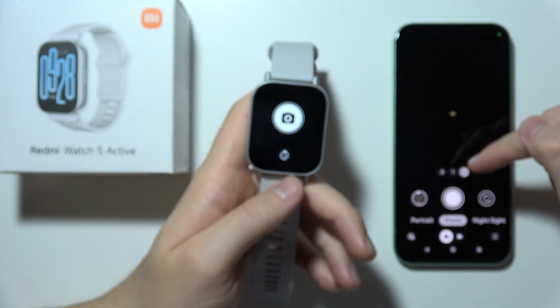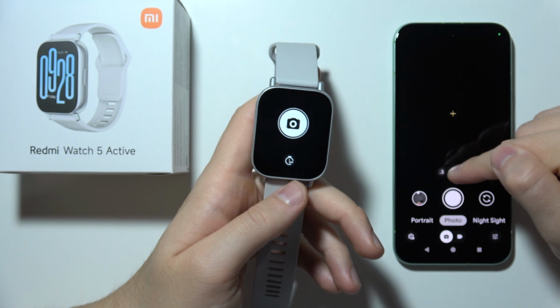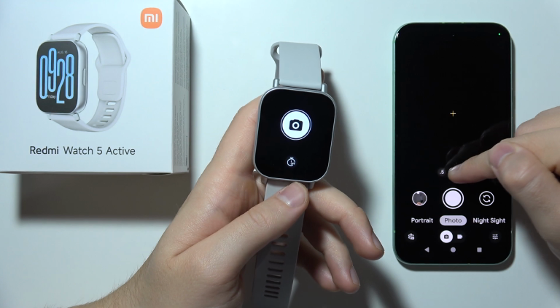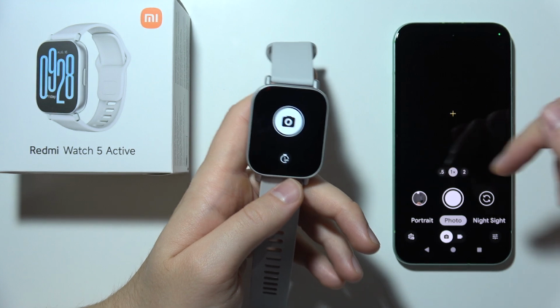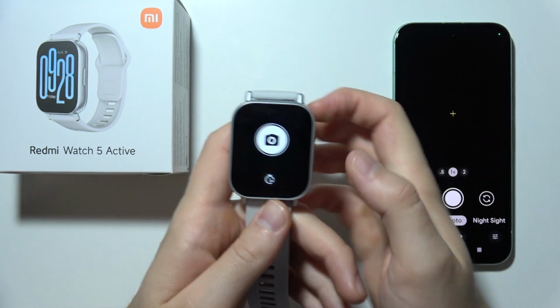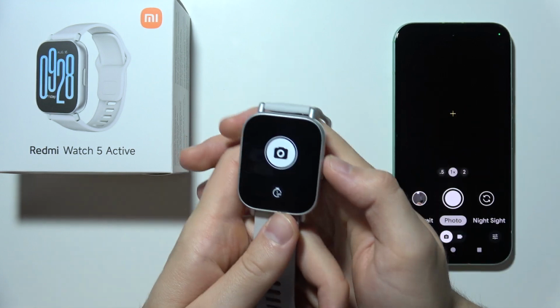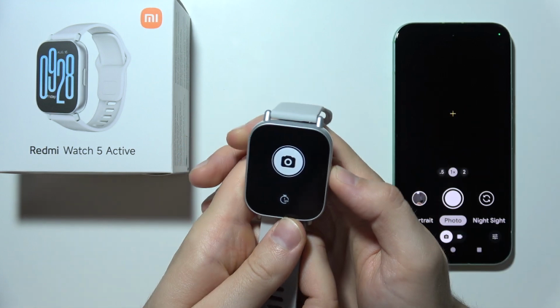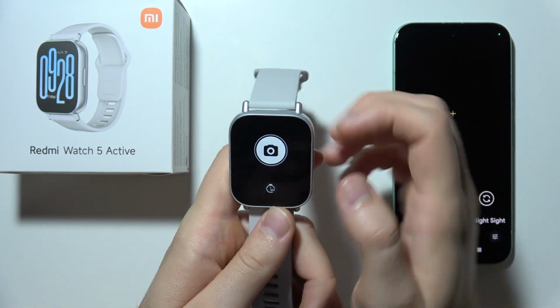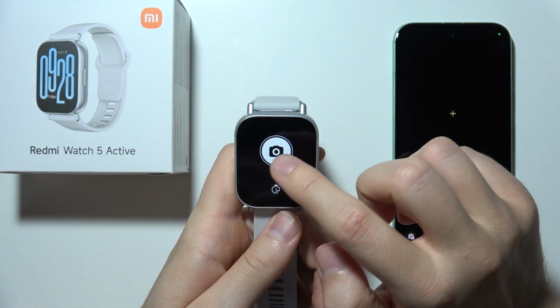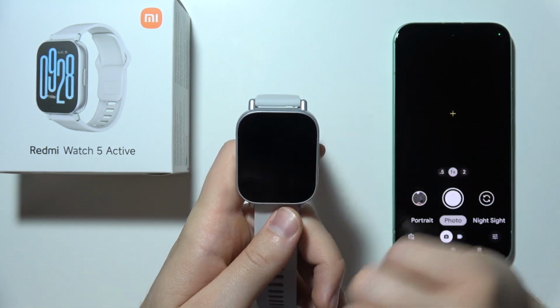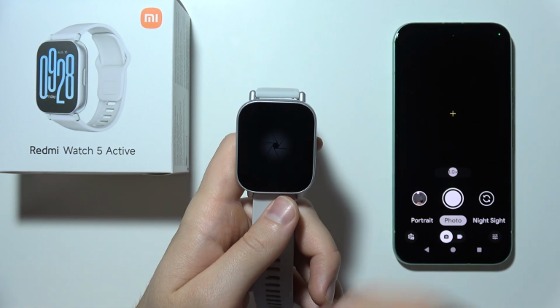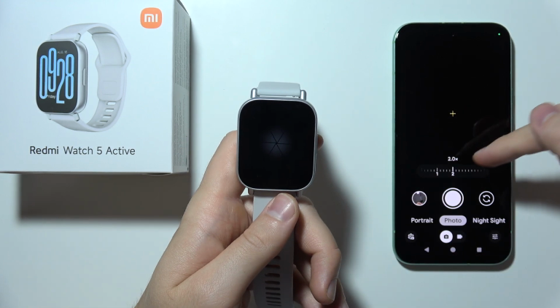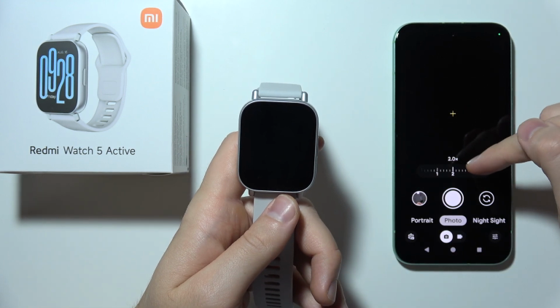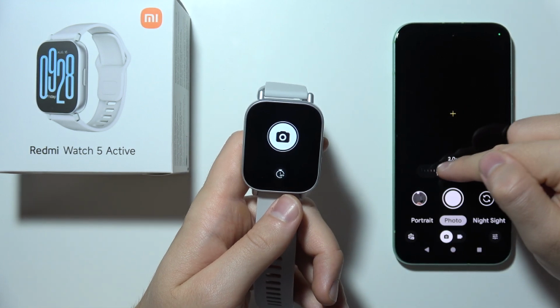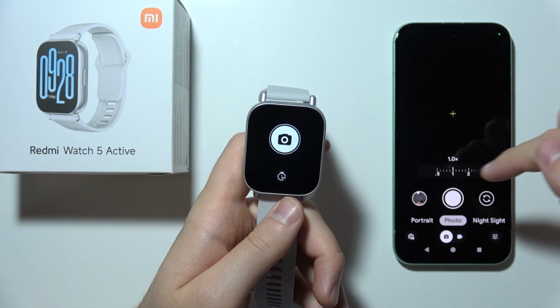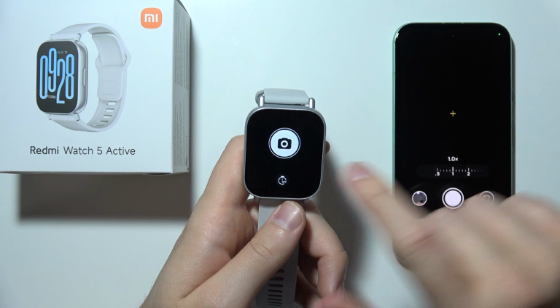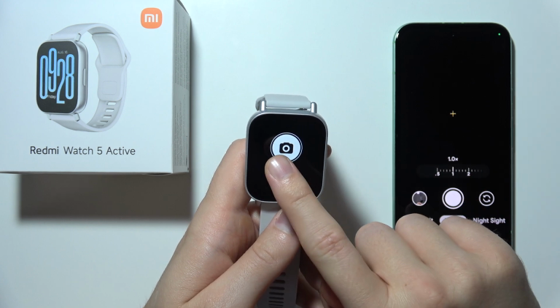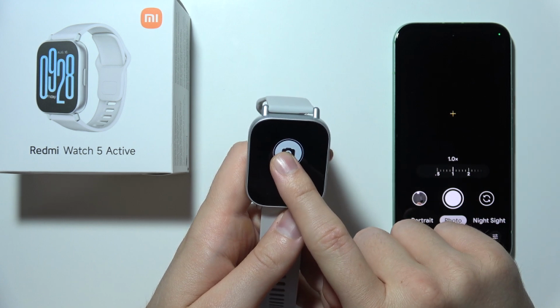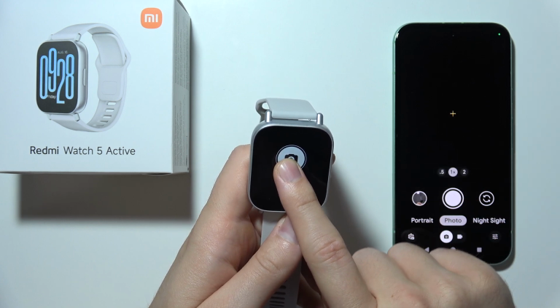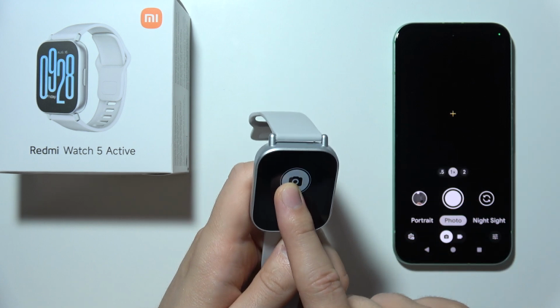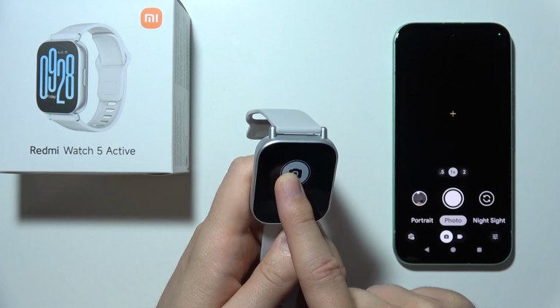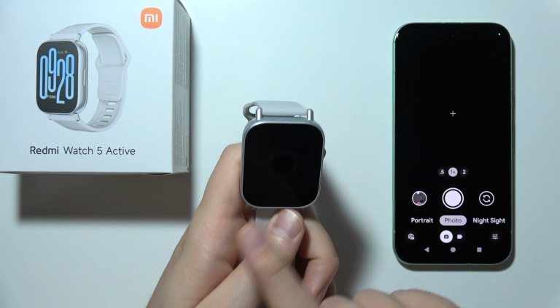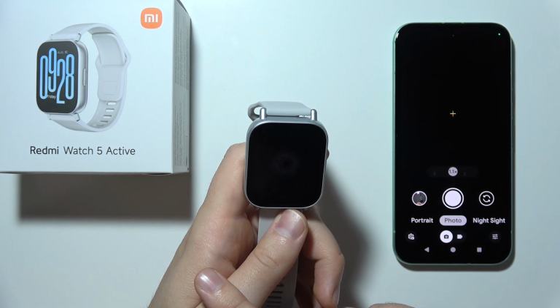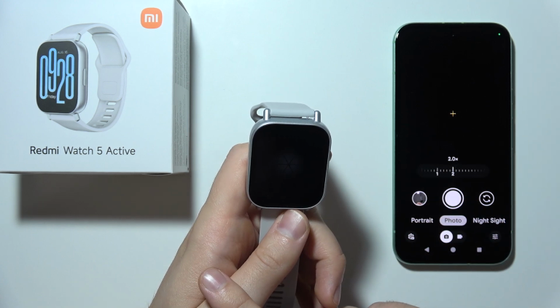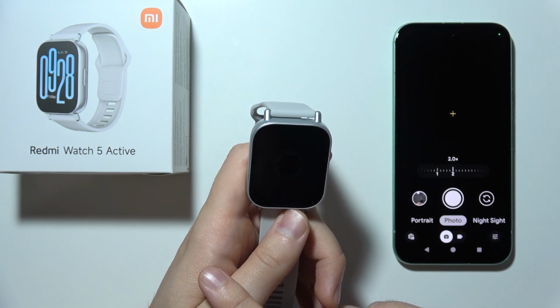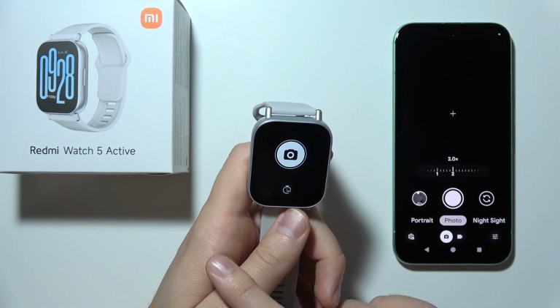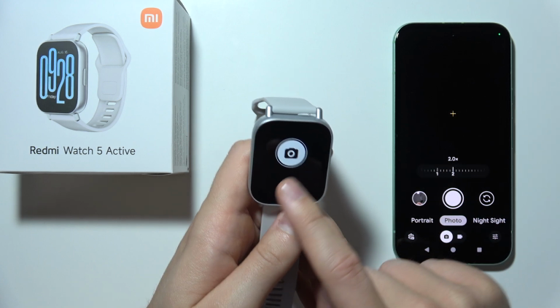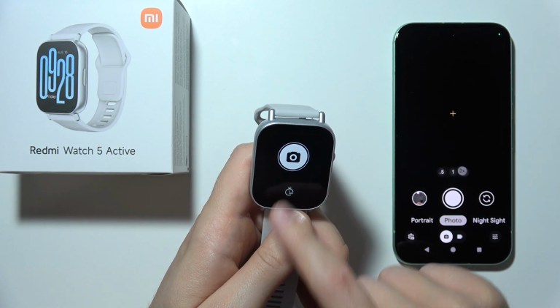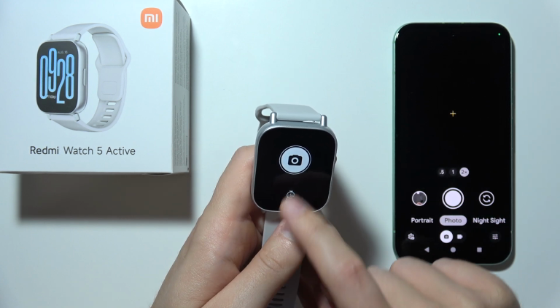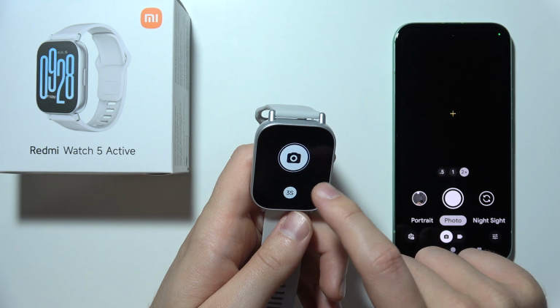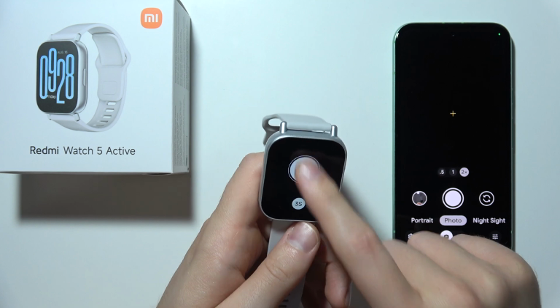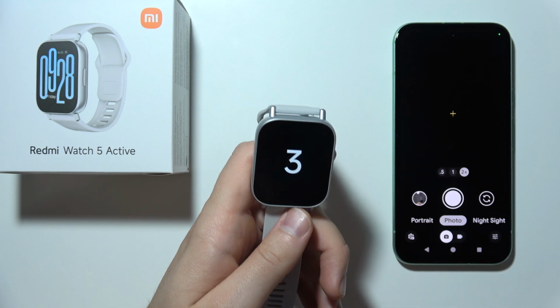In my case it is not working — when I tap the shutter button it zooms in instead of taking the photo. I also tried click and hold, but unfortunately that is not working for me either.